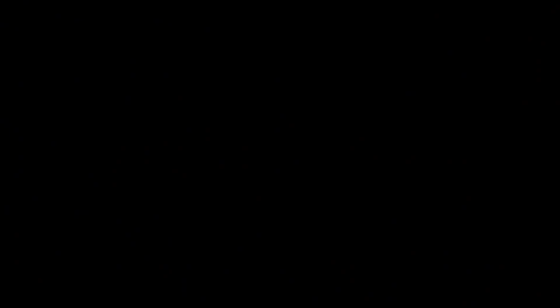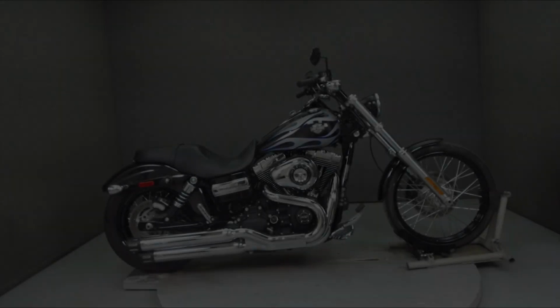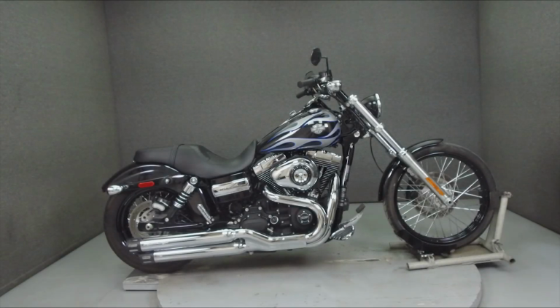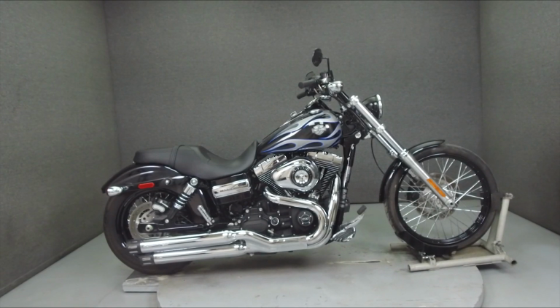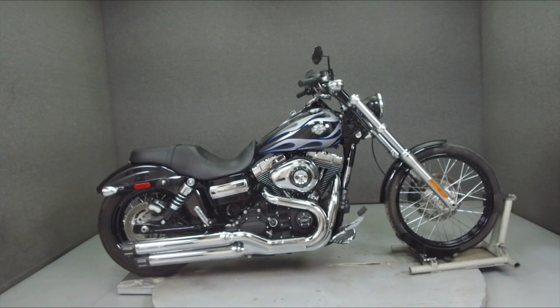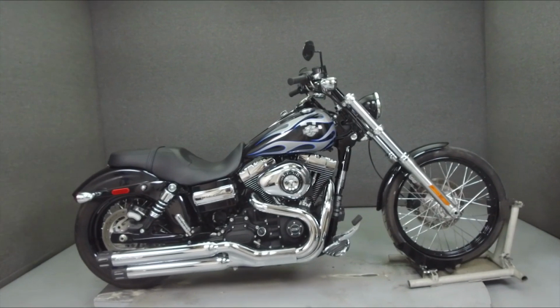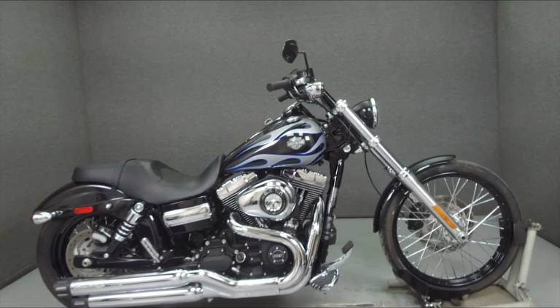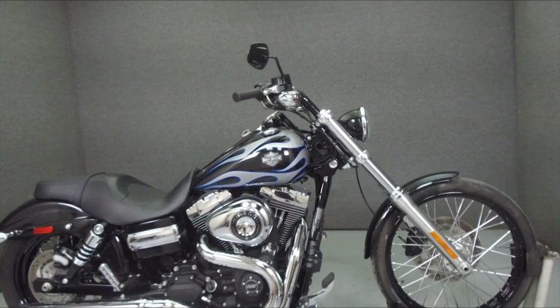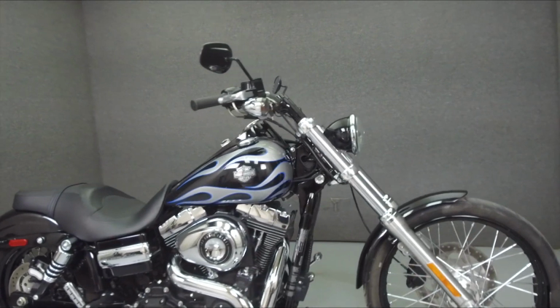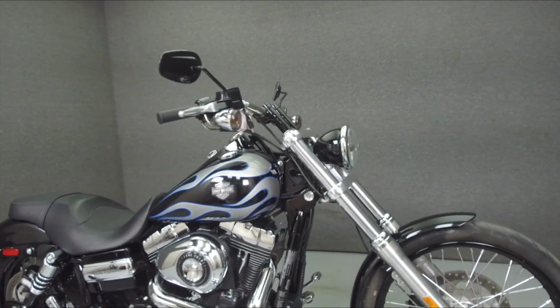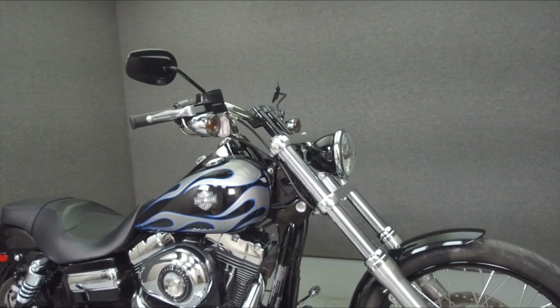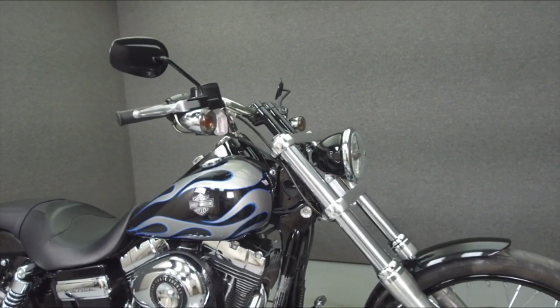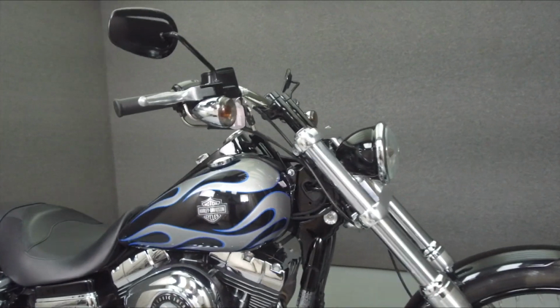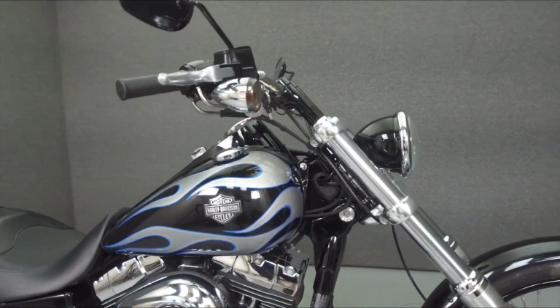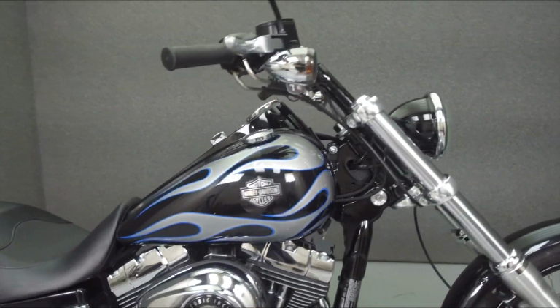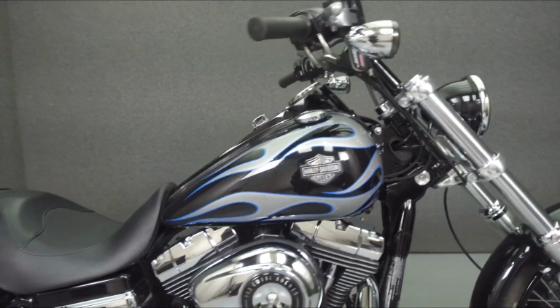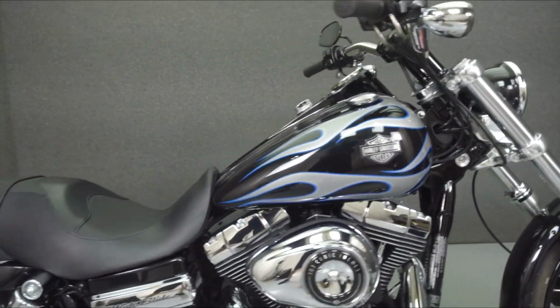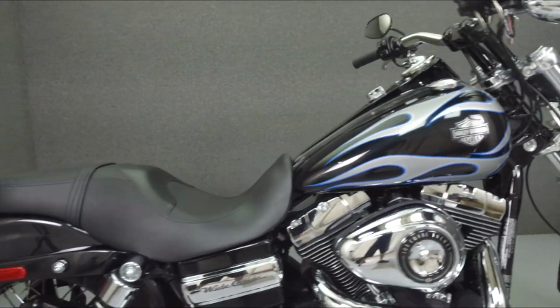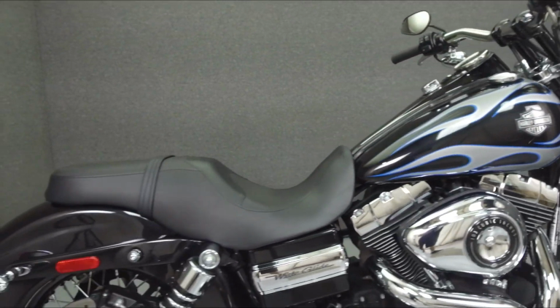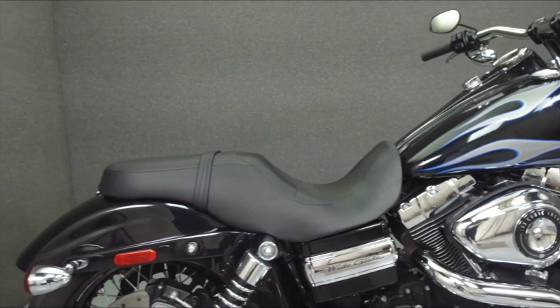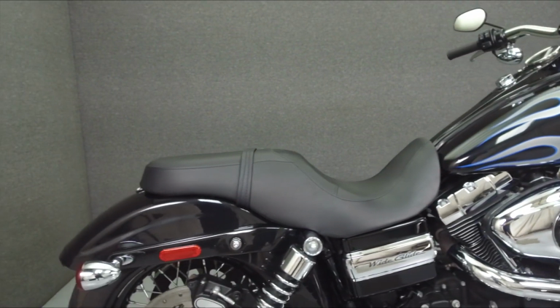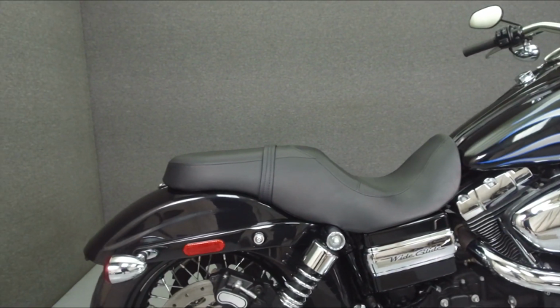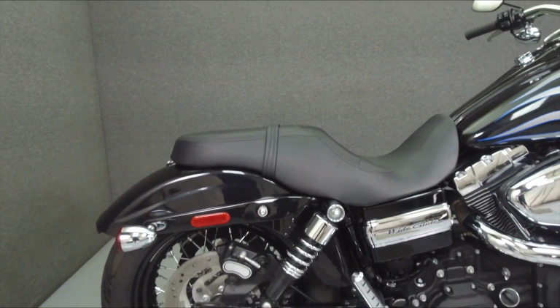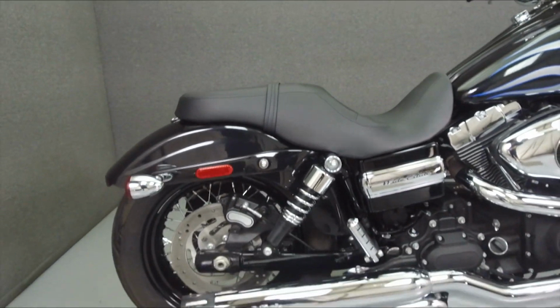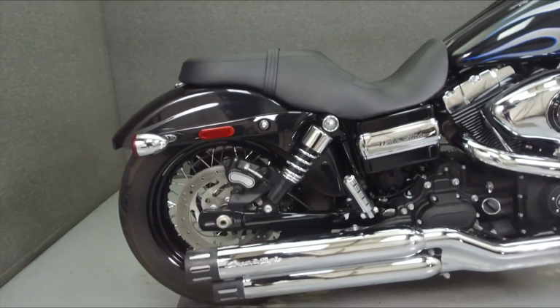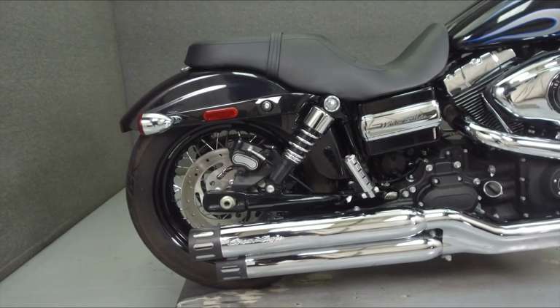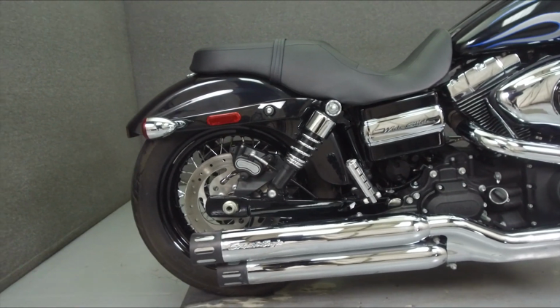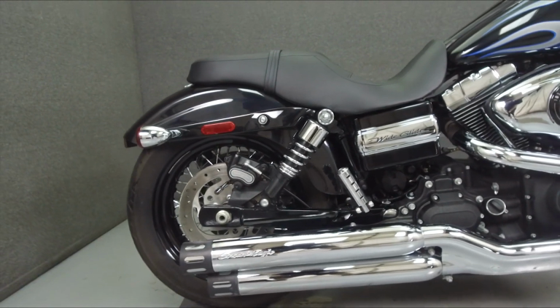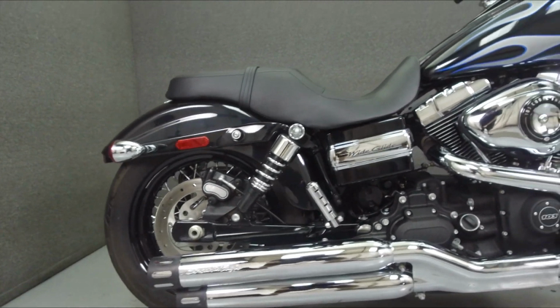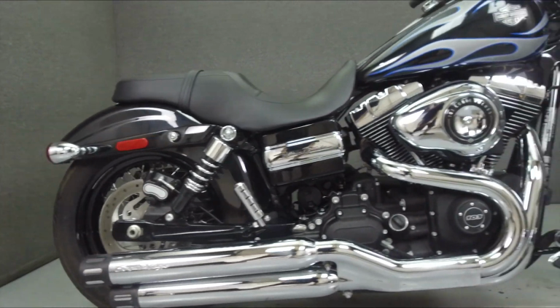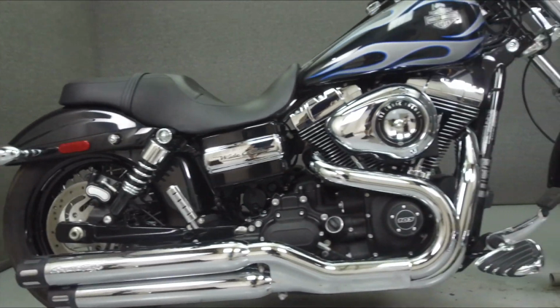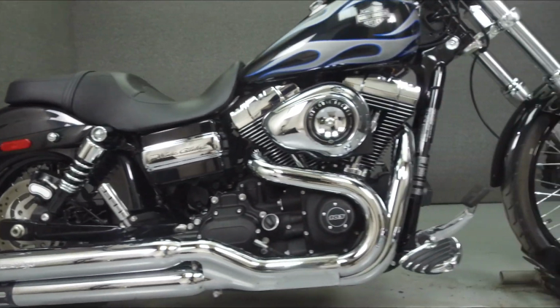Hey everyone, this is Keegan from National Power Sports. Today, we're going to take a look at this 2013 Harley-Davidson Dyna Y-Glide with 5,085 miles.